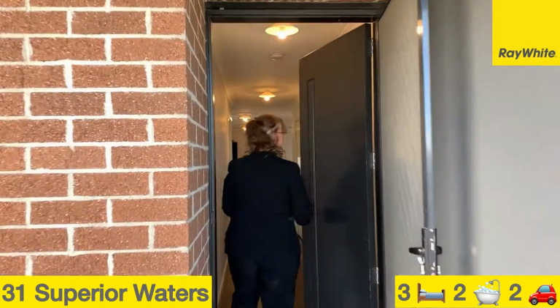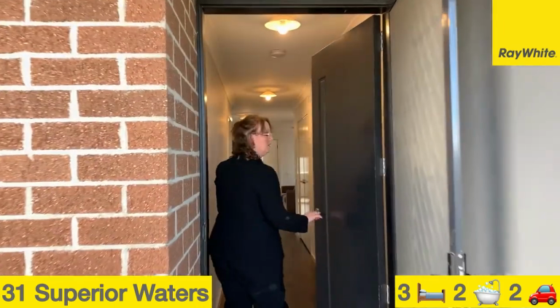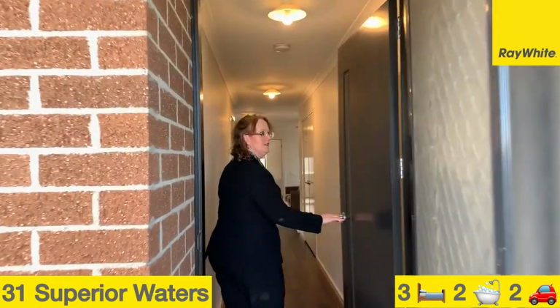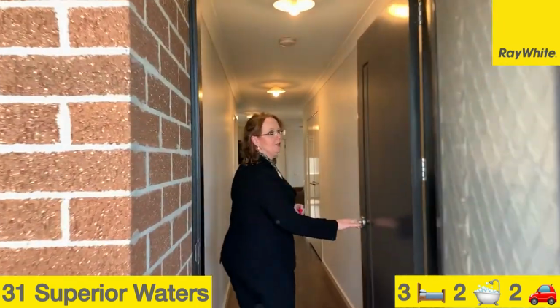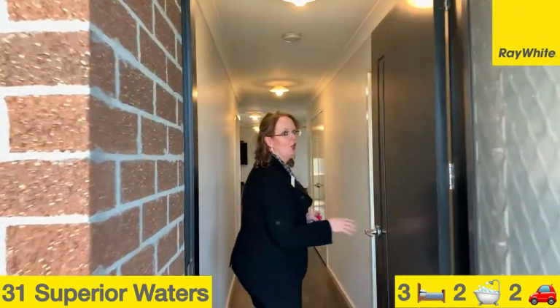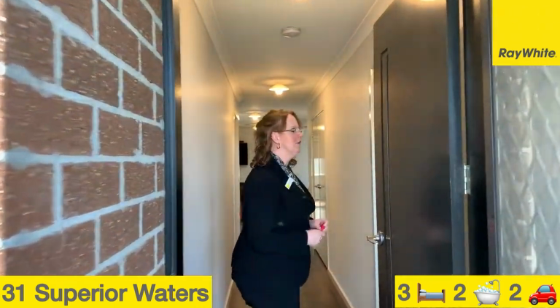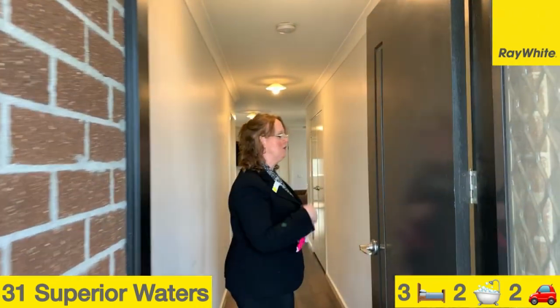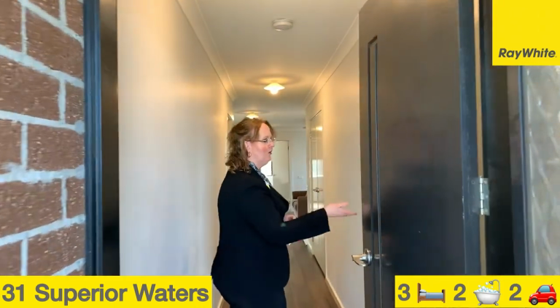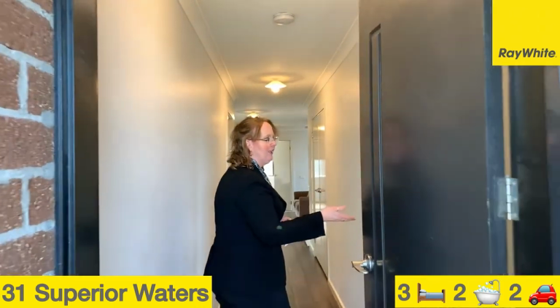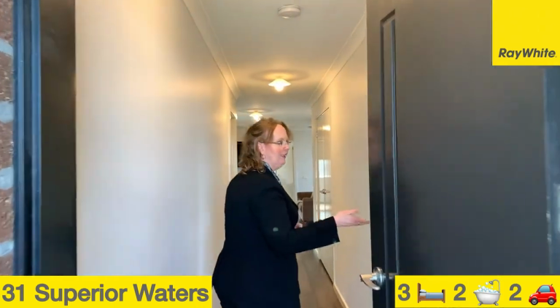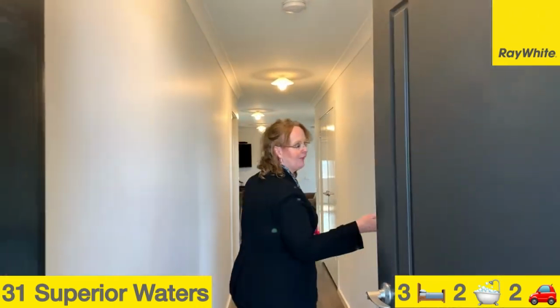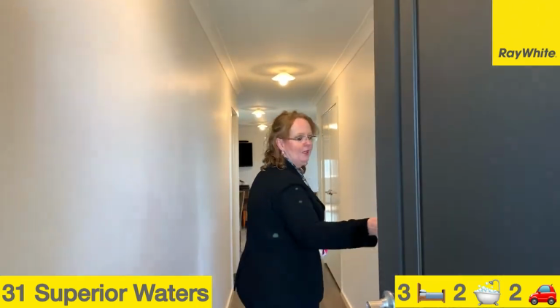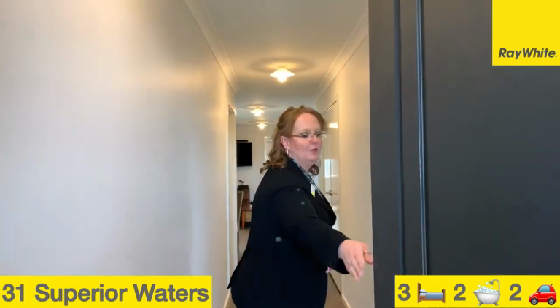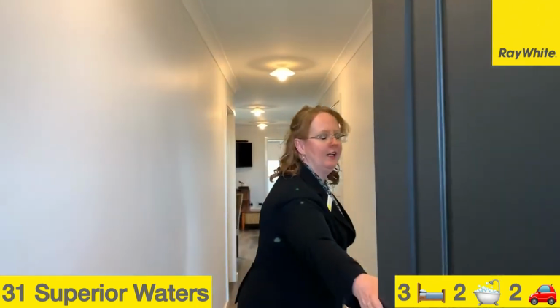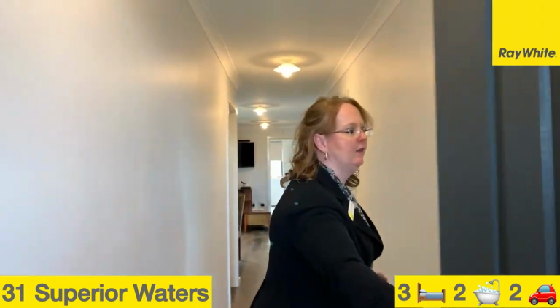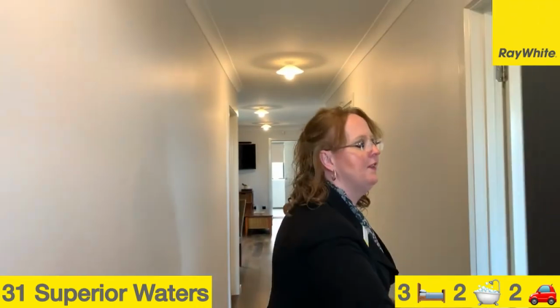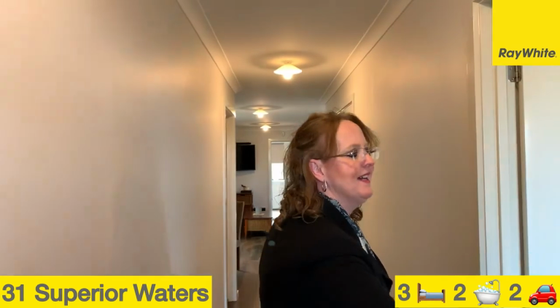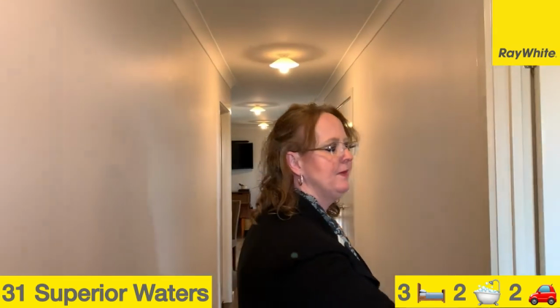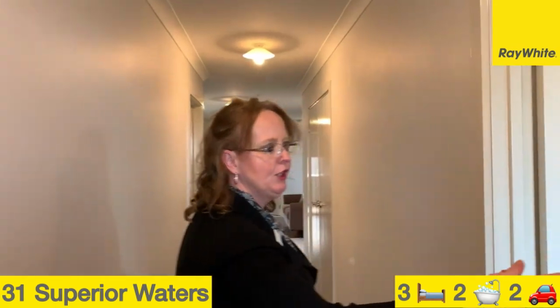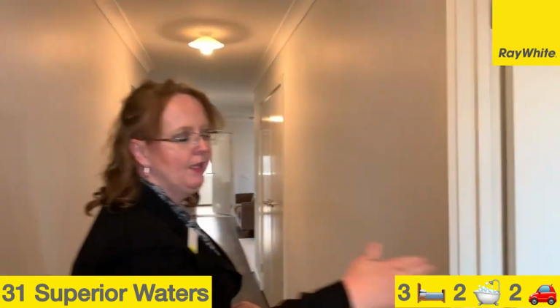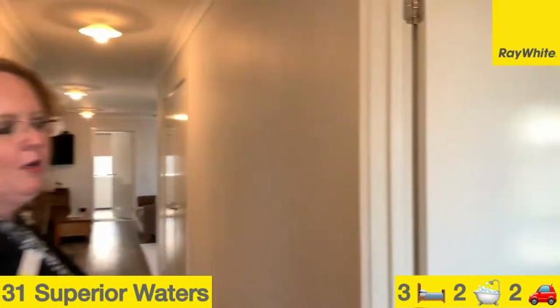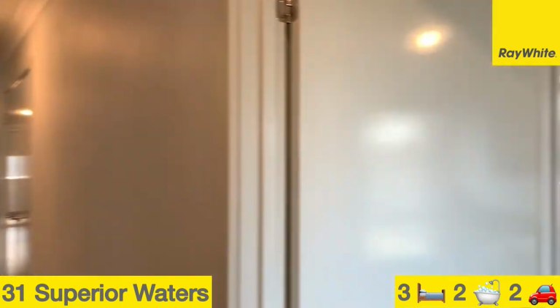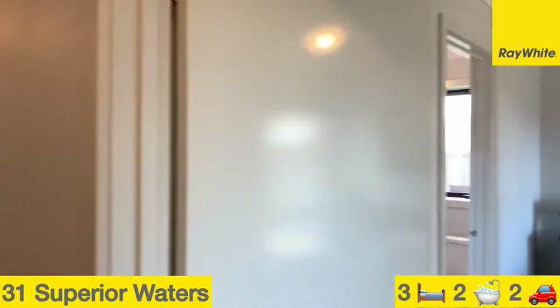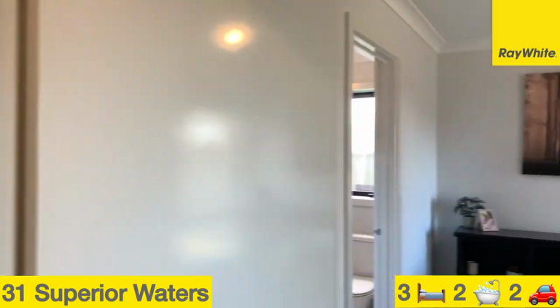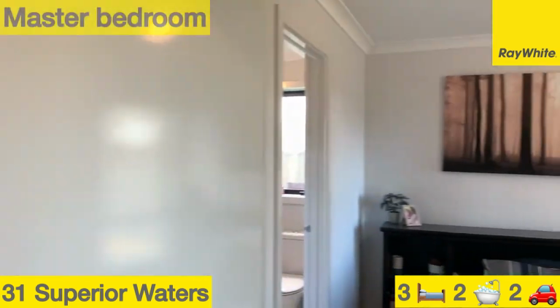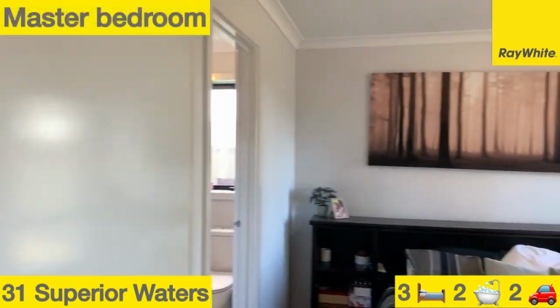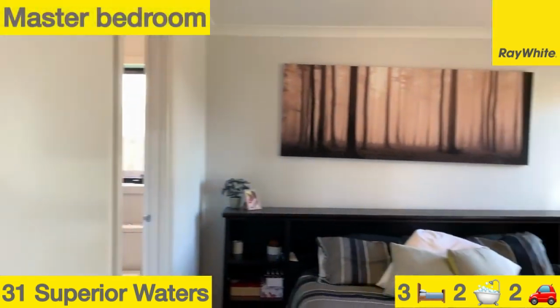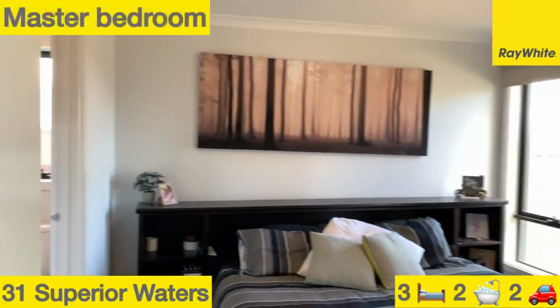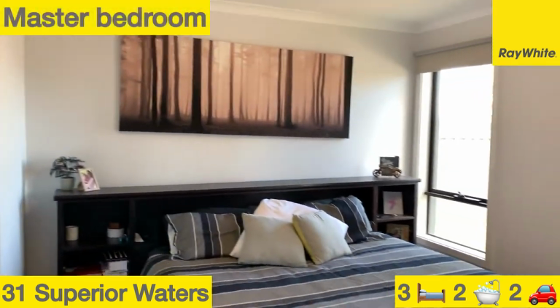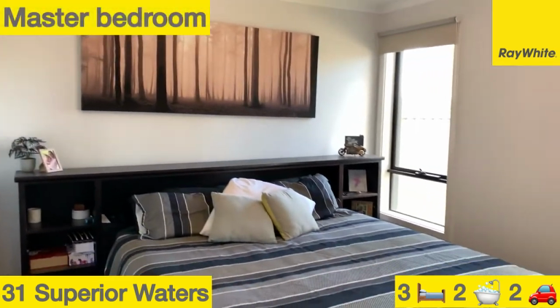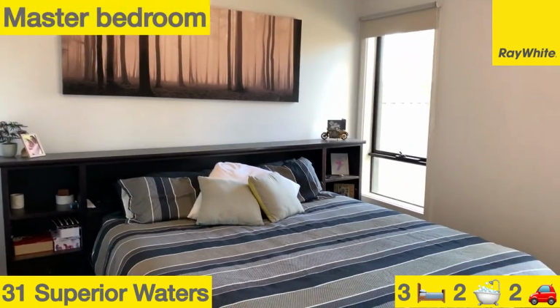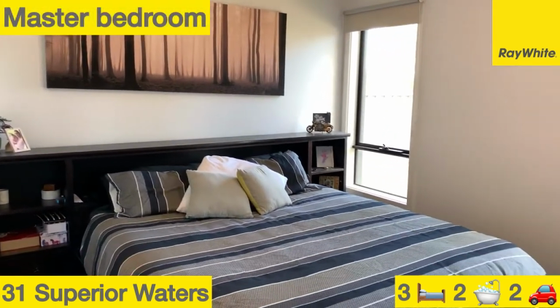Over to my right here we have the master bedroom with walk-in robe and ensuite.